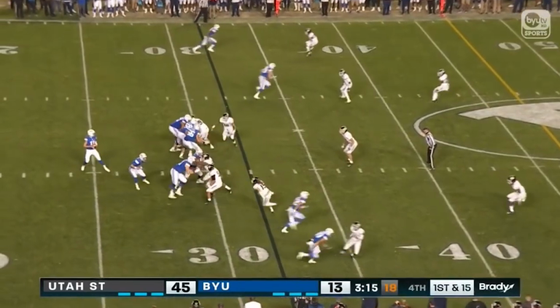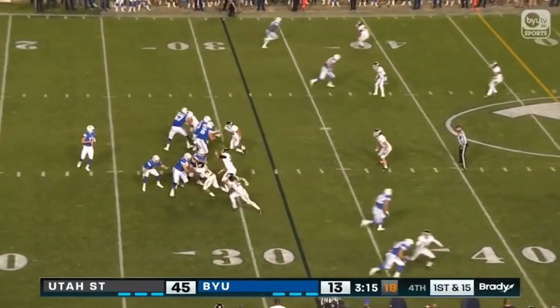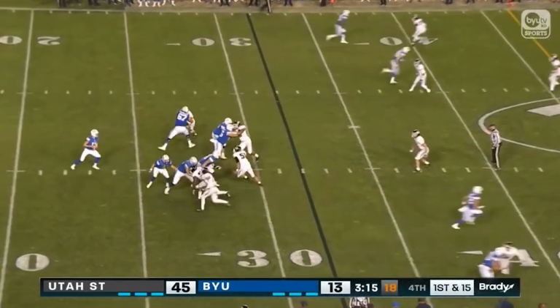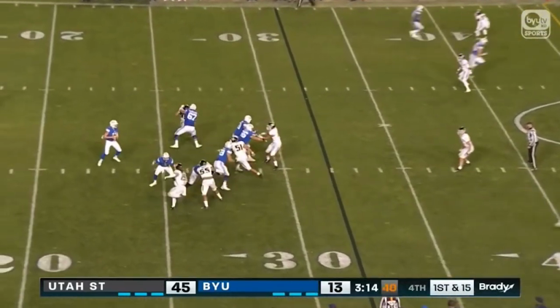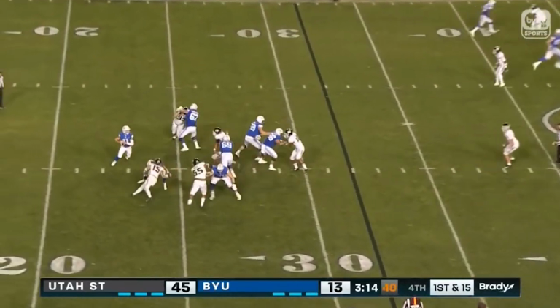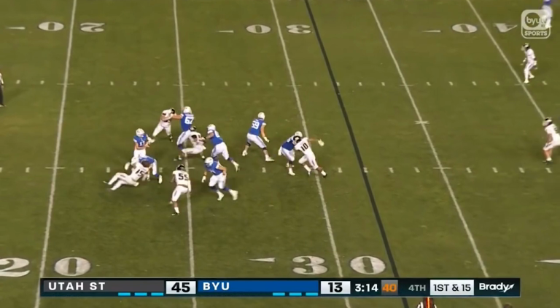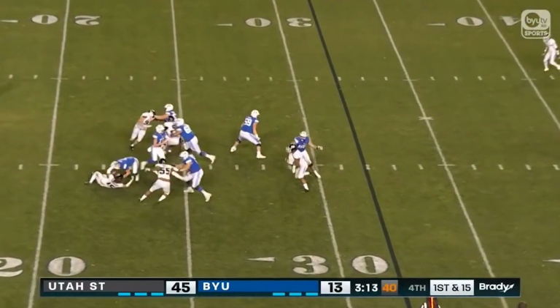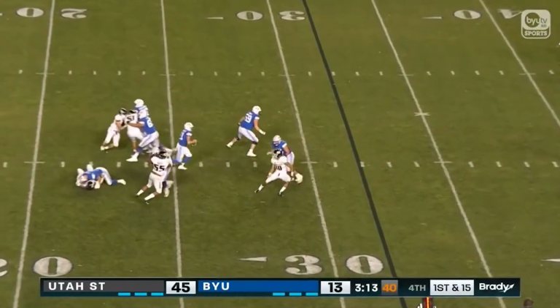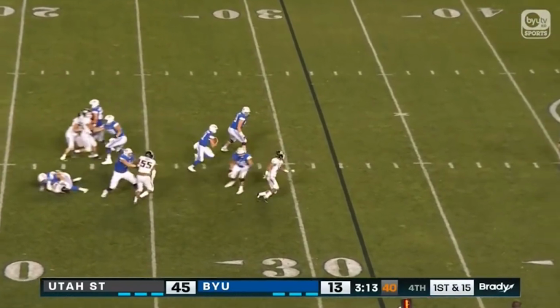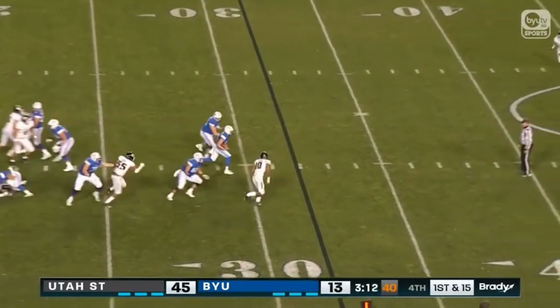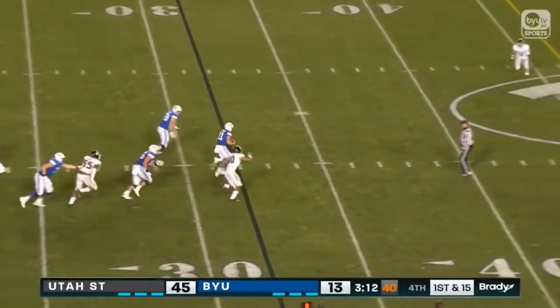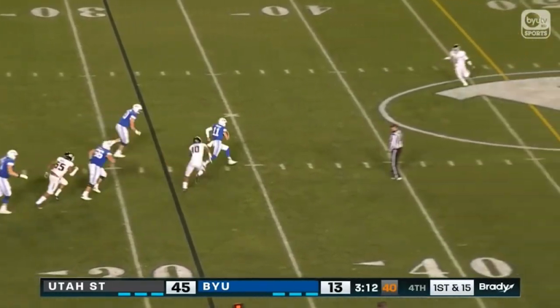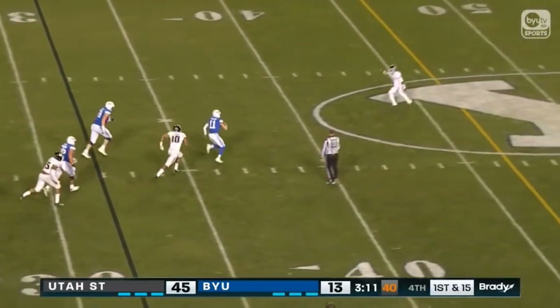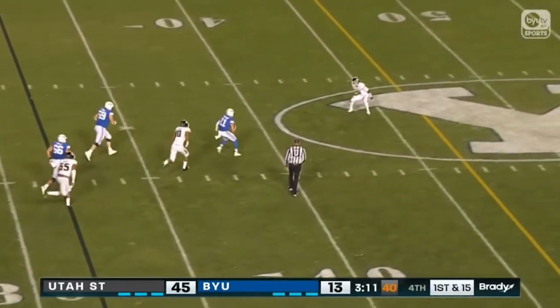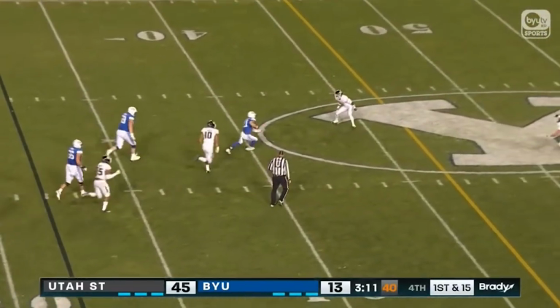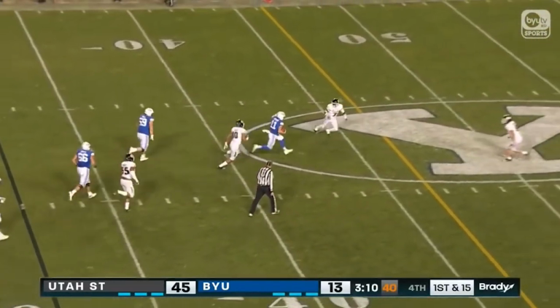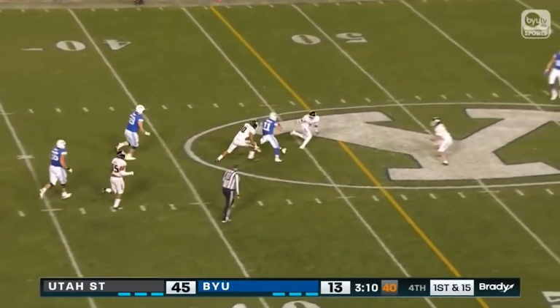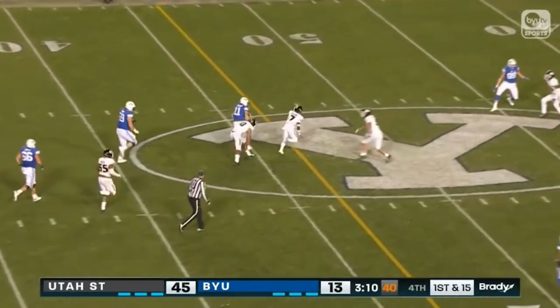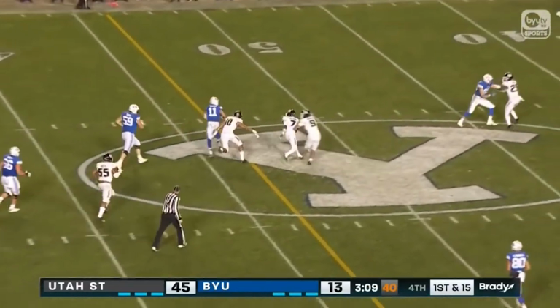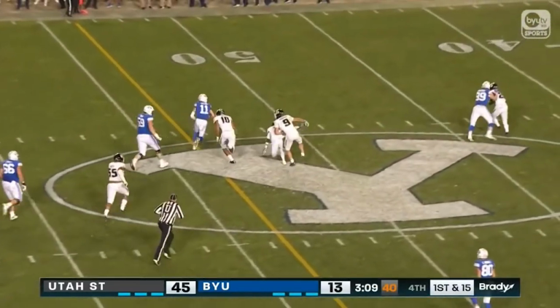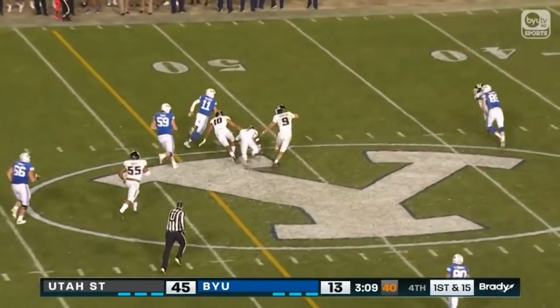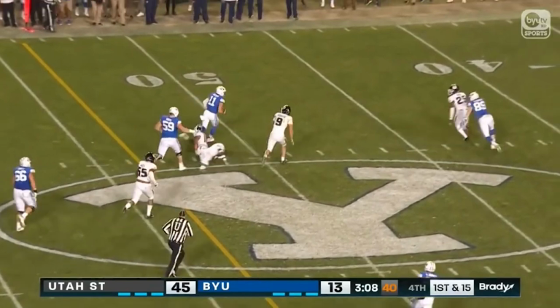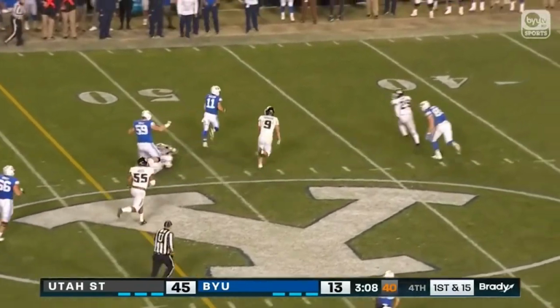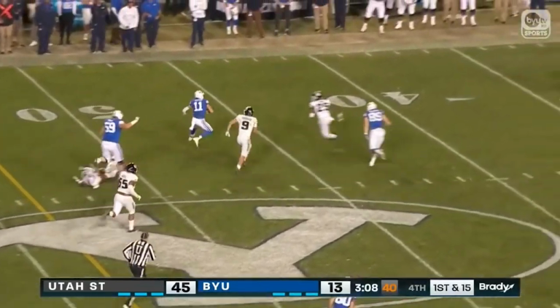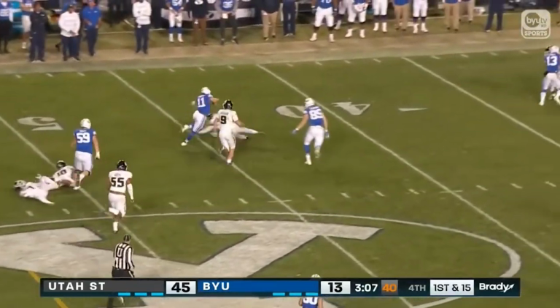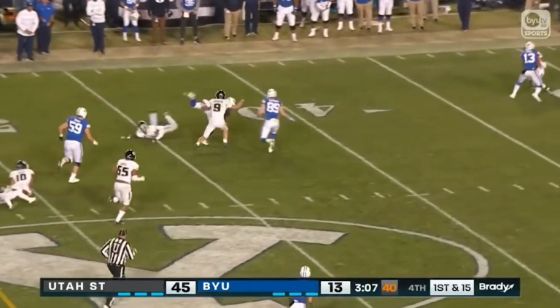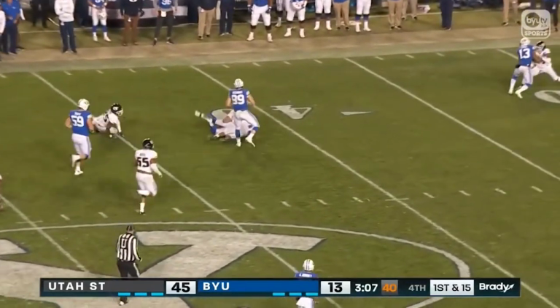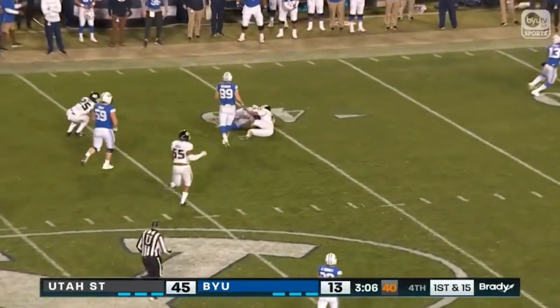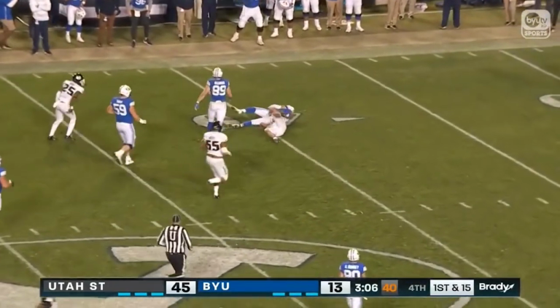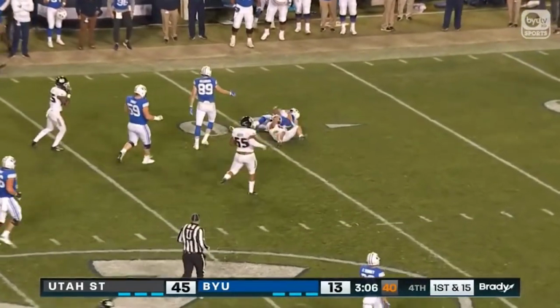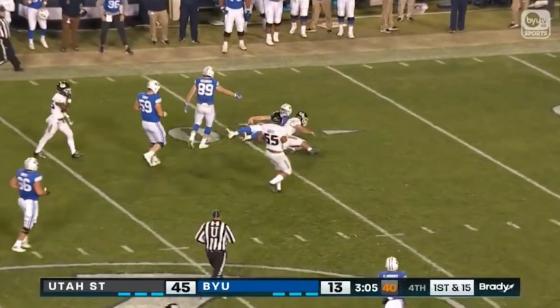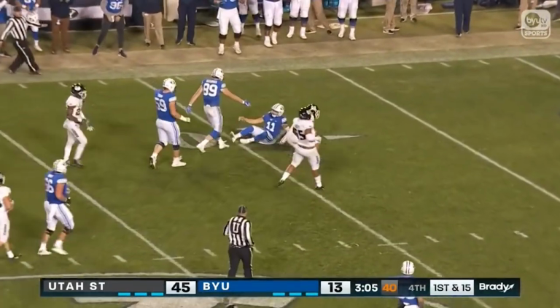First and 15. Steps up in the pocket, takes off to run. Wilson gets to midfield. First down and more — at the 45, 42-yard line at Utah State.